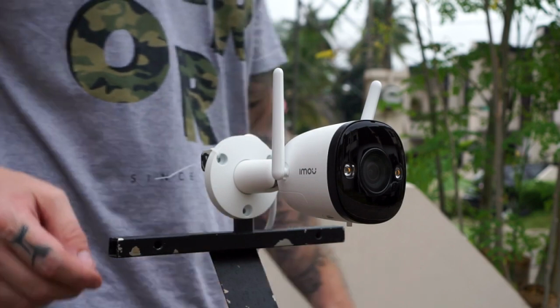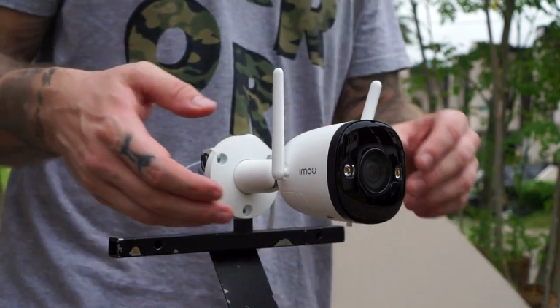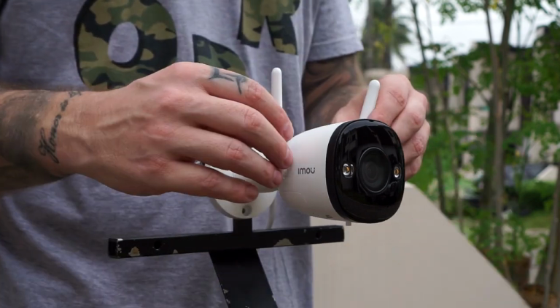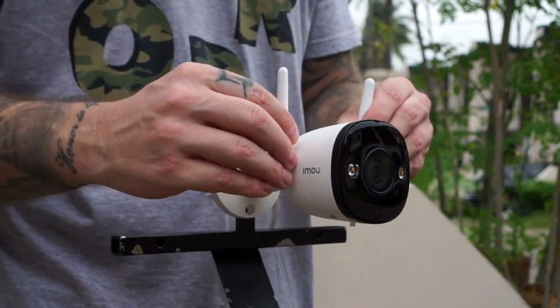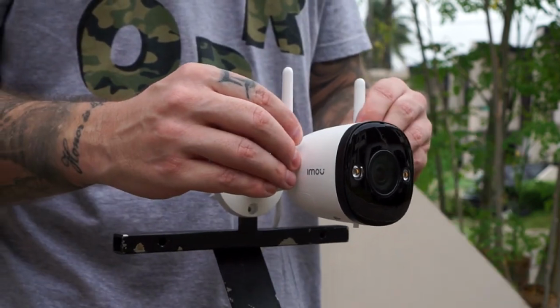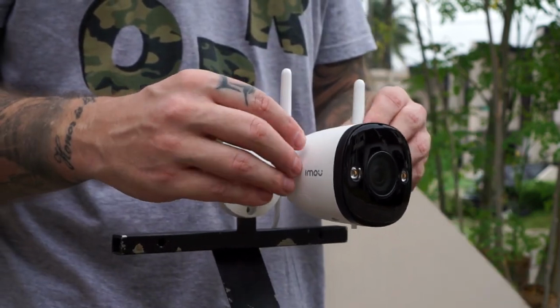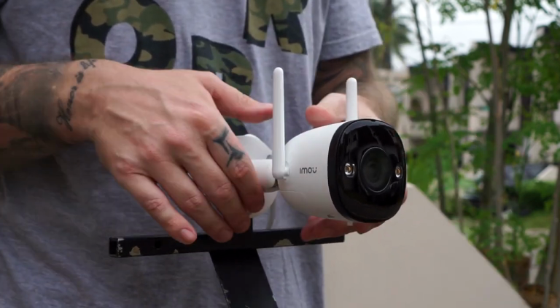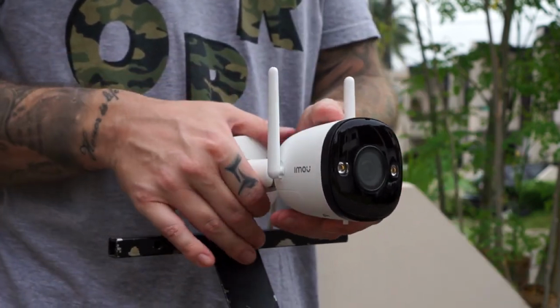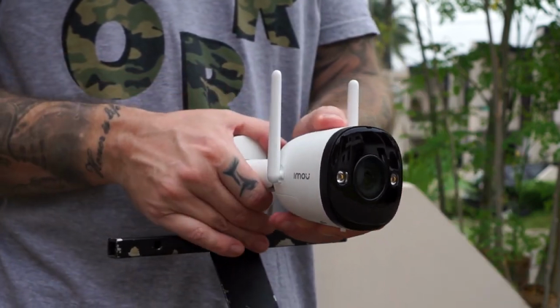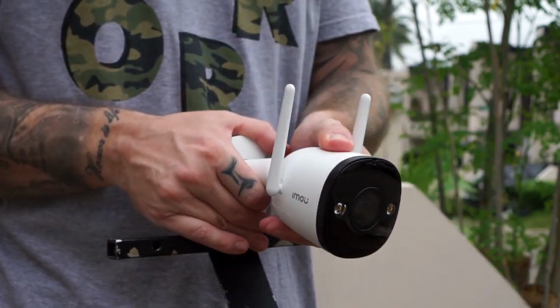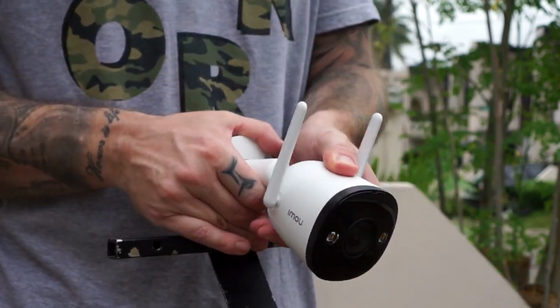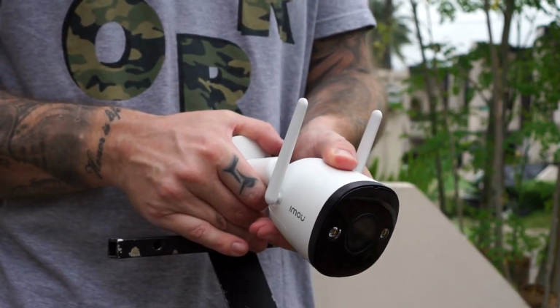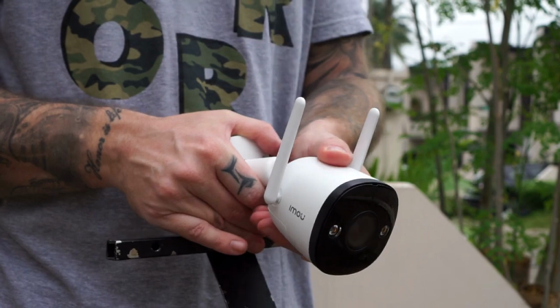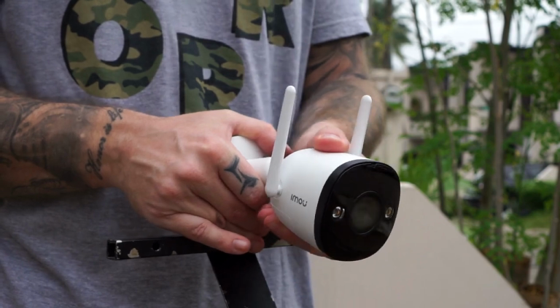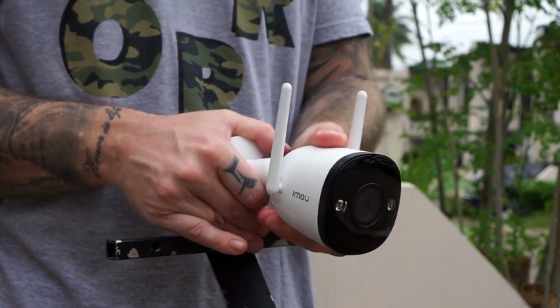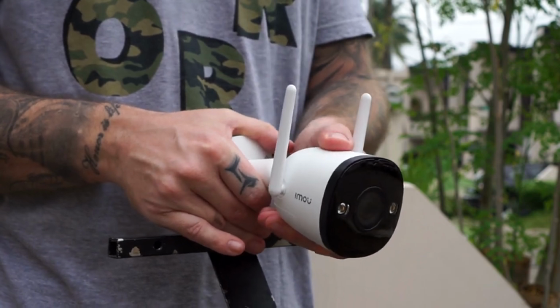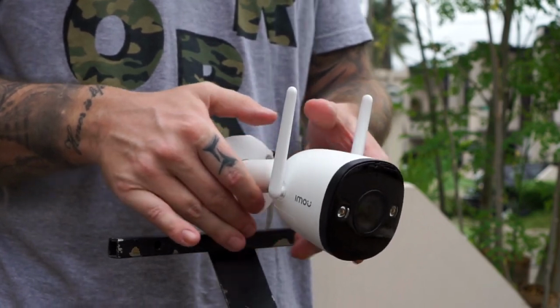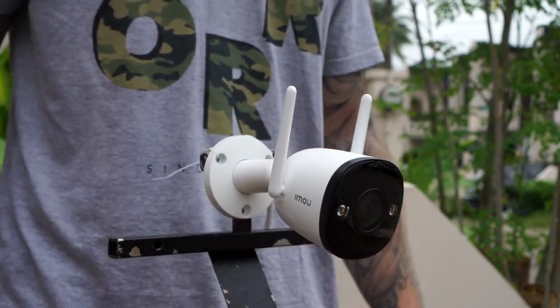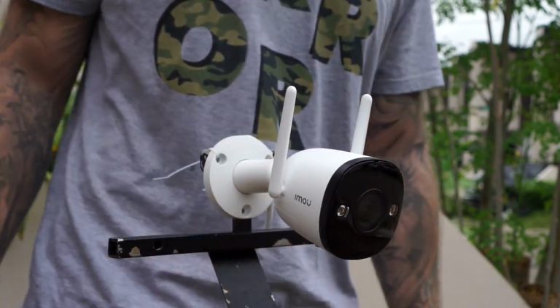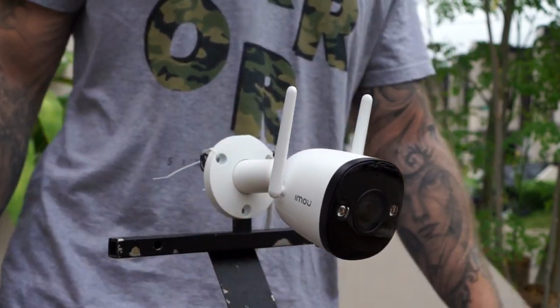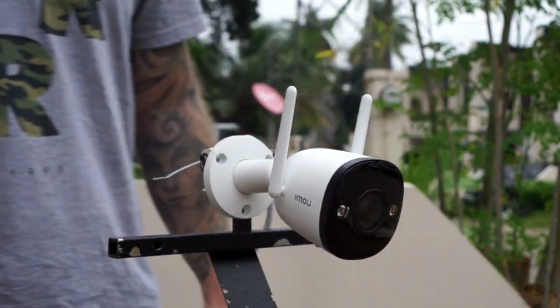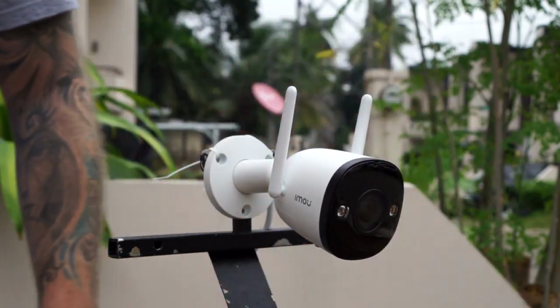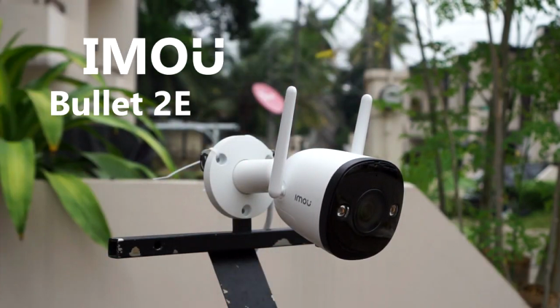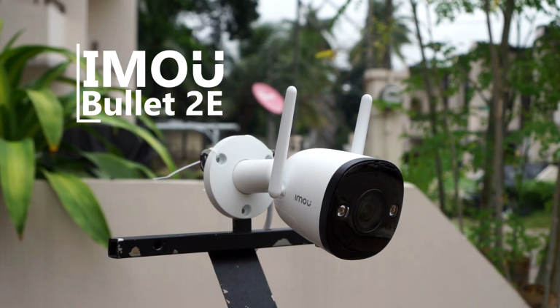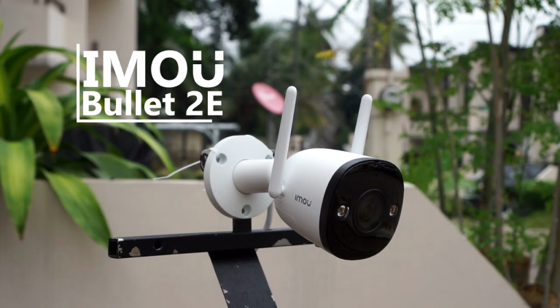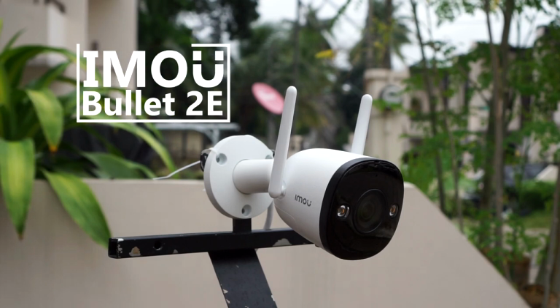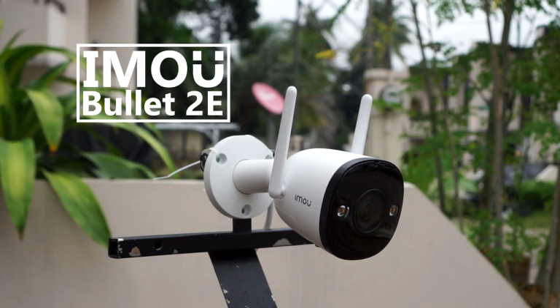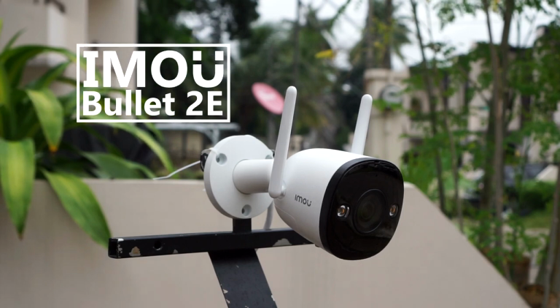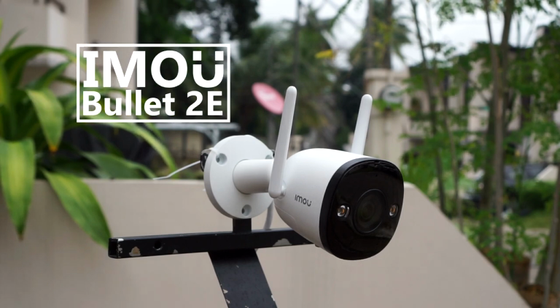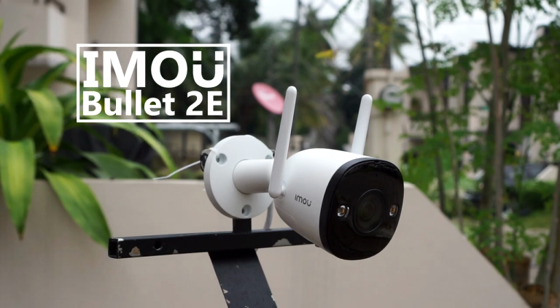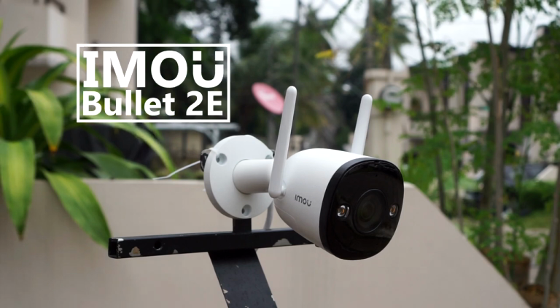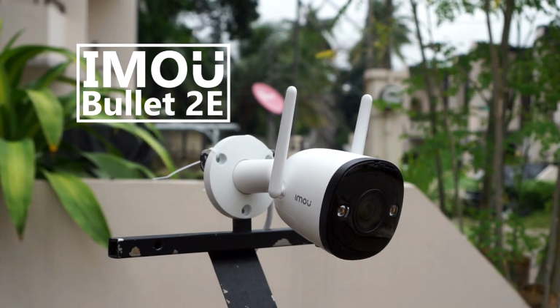Hey, what's up guys, Chris here from Security Bros, back with another video. Today I will review a new smart Wi-Fi bullet IP camera from iMU, the Bullet 2e. Is it any good? Let's find out!